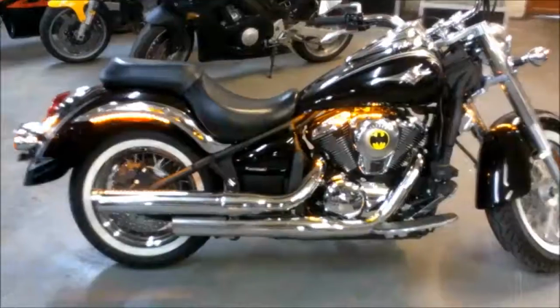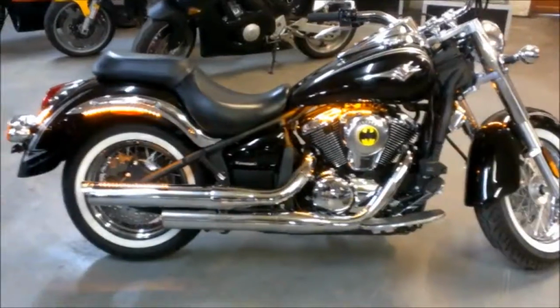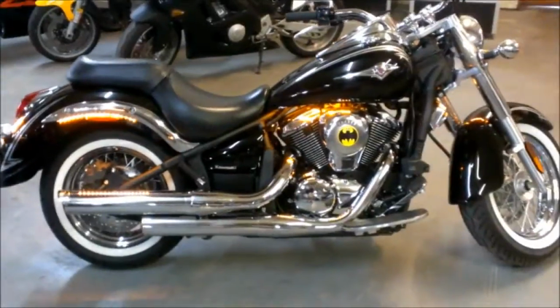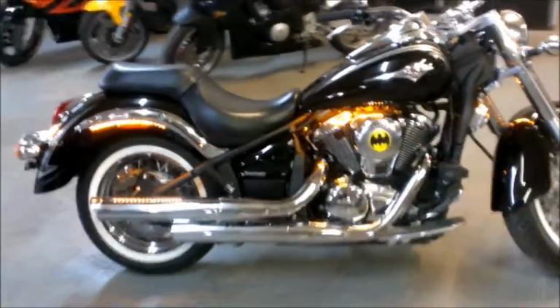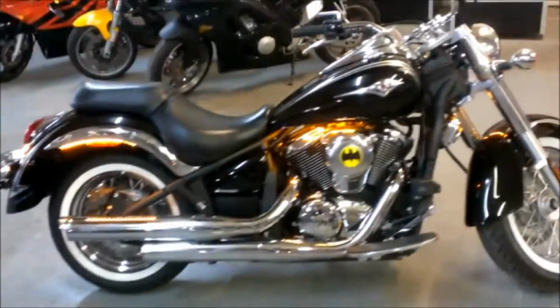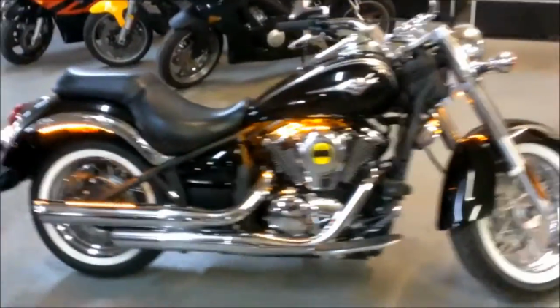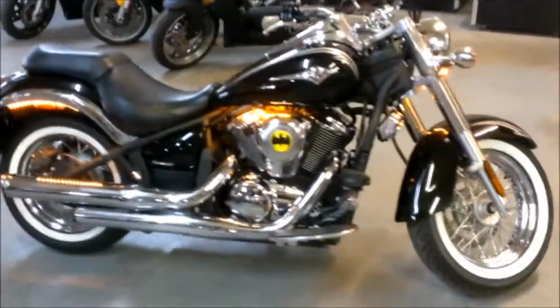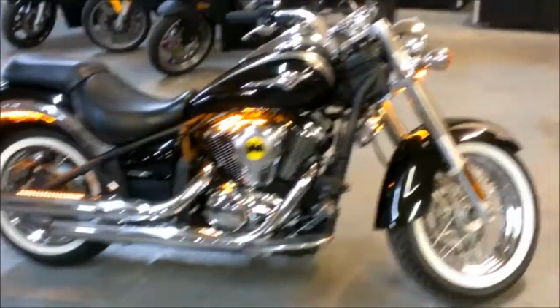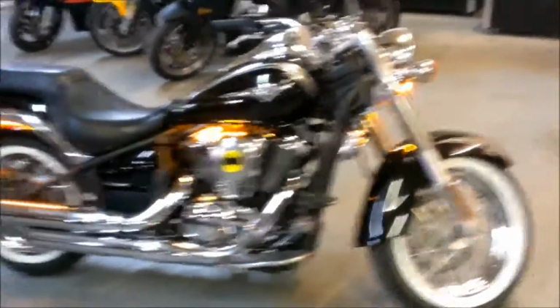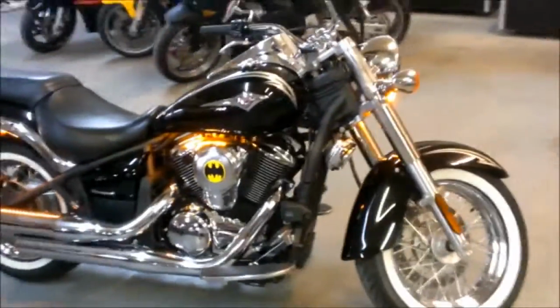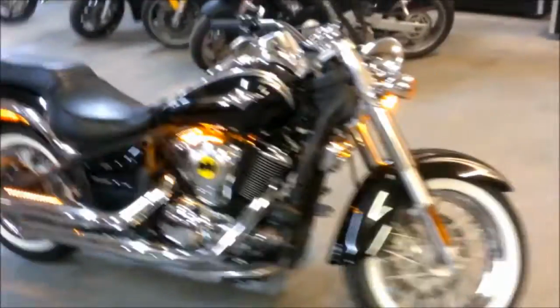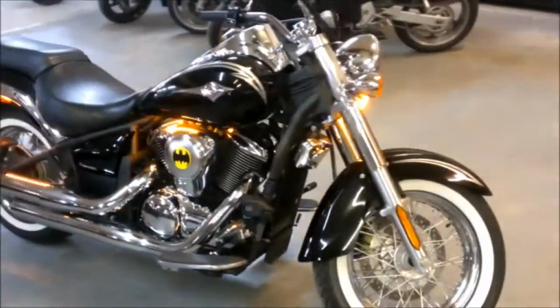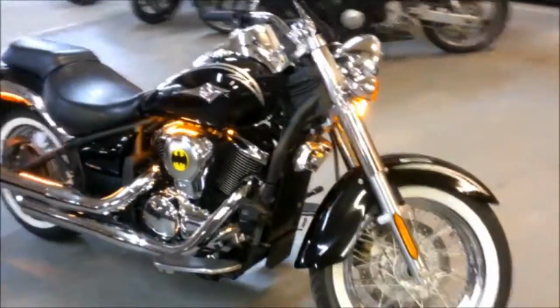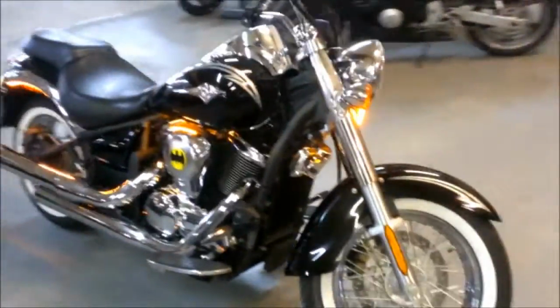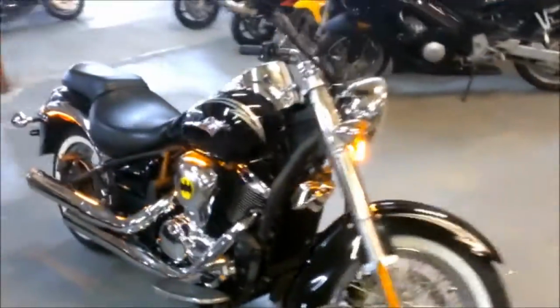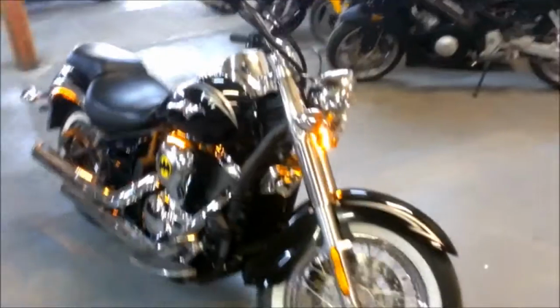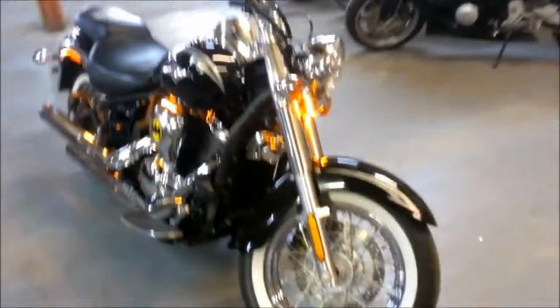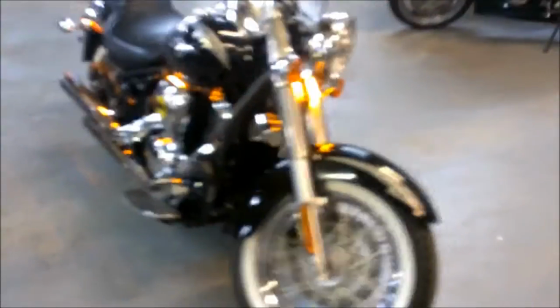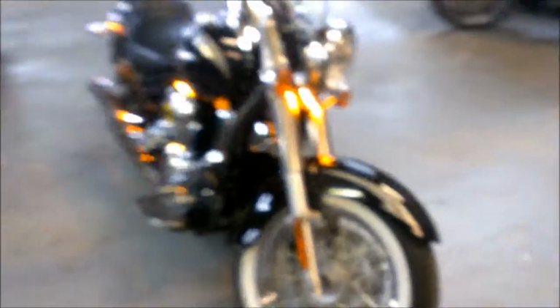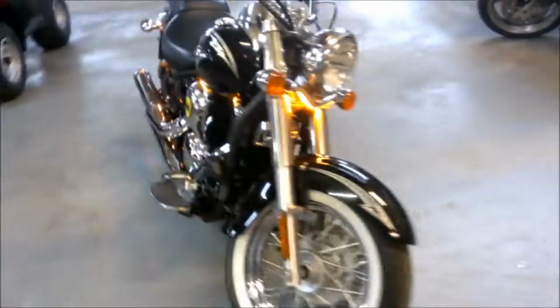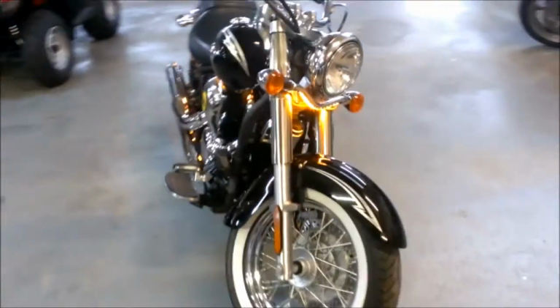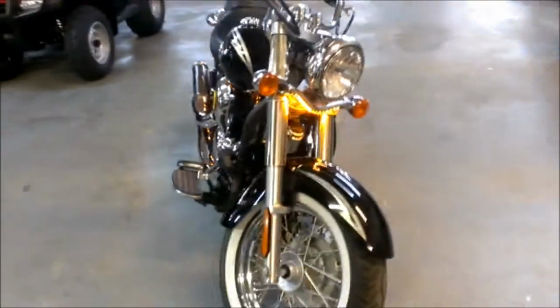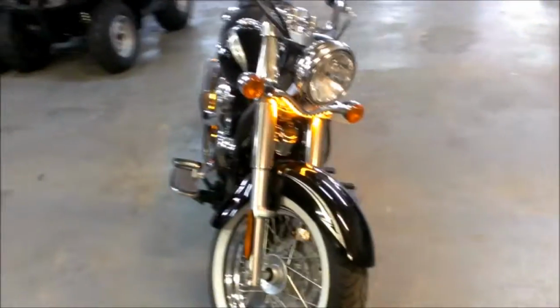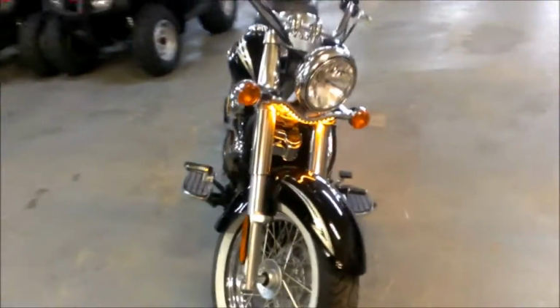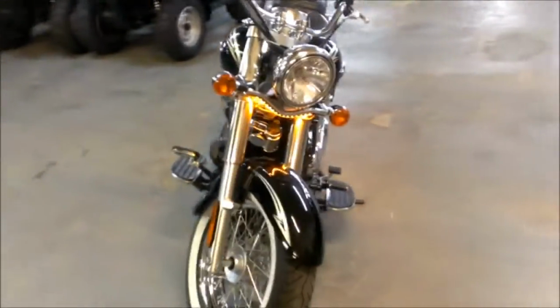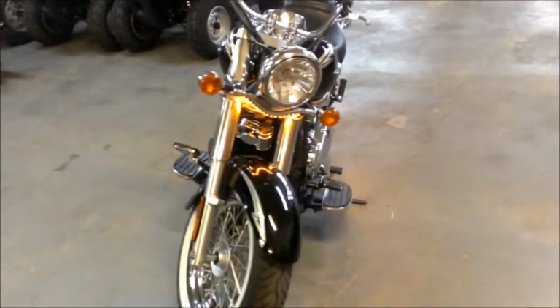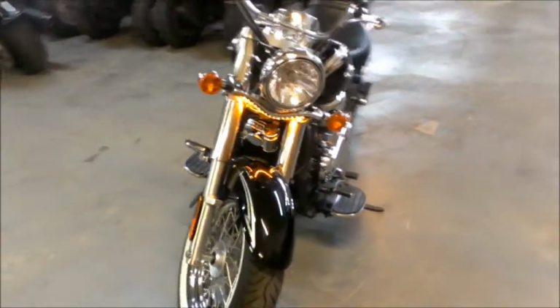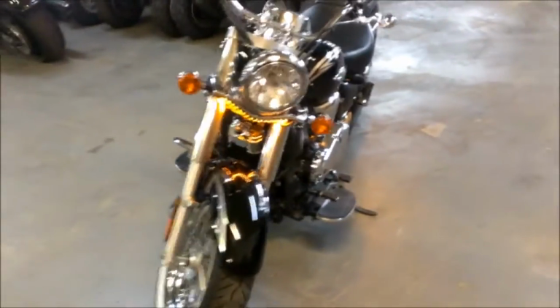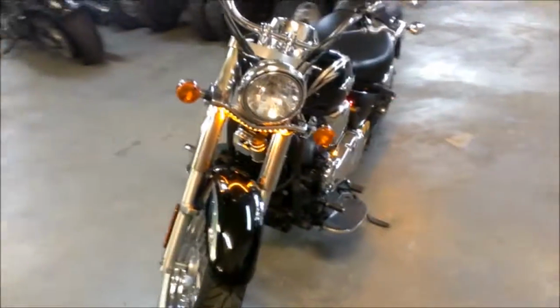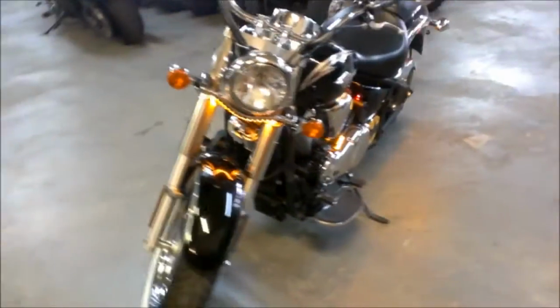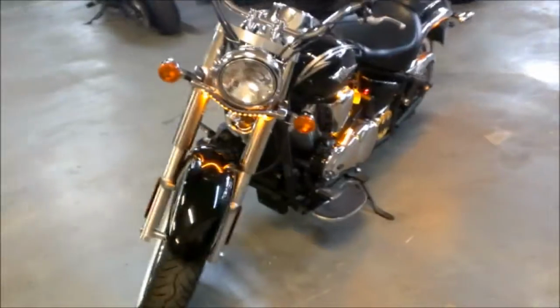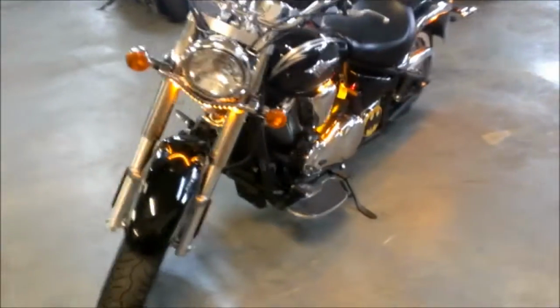We have a 2011 Kawasaki Vulcan 900 for sale with only 4,274 miles. This Vulcan is like brand new, a 10 out of 10. Perfect black paint, tons of chrome and amber LED lights.